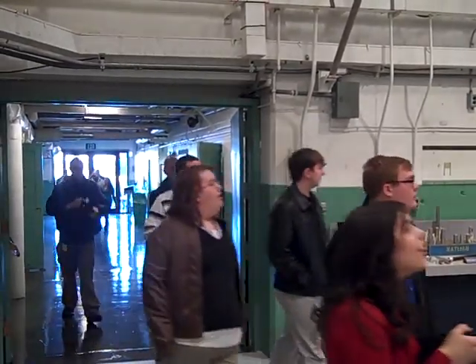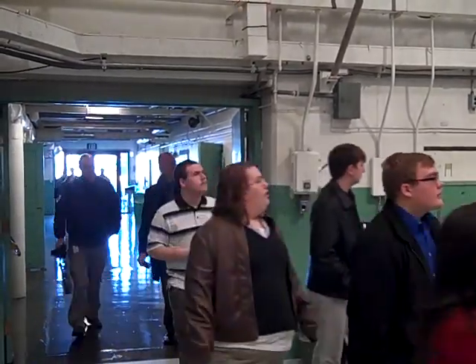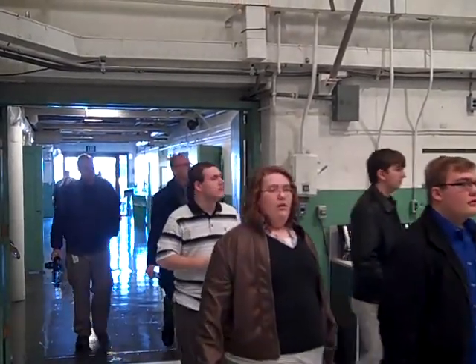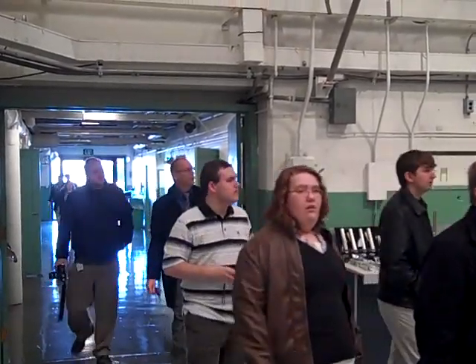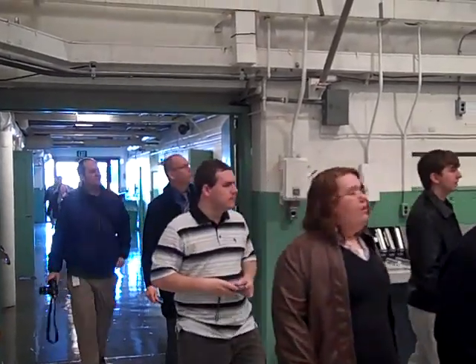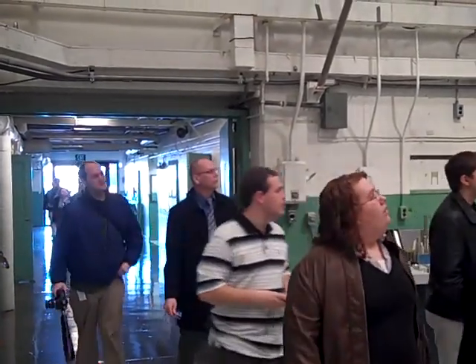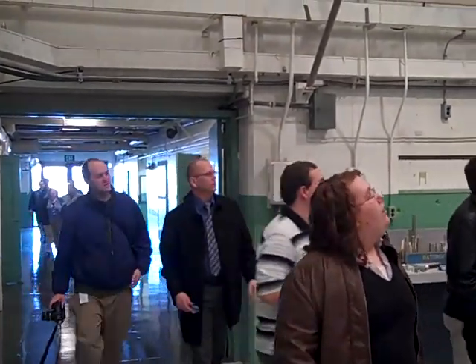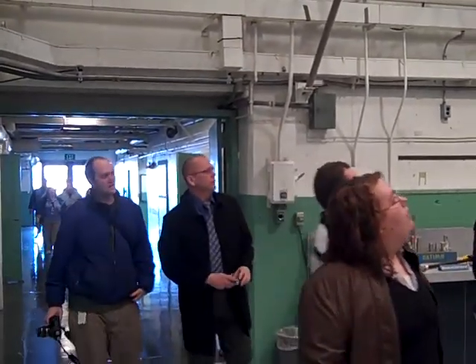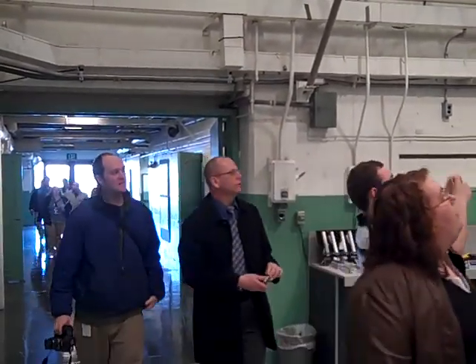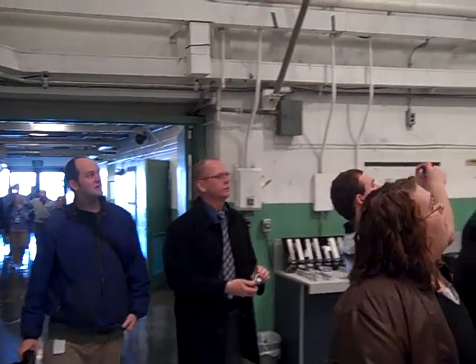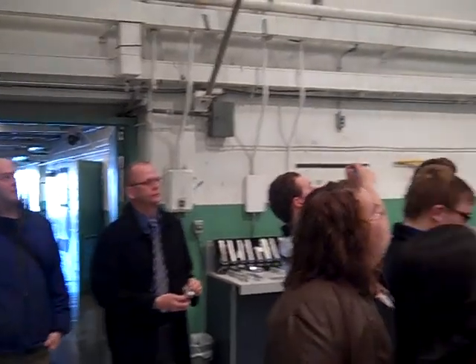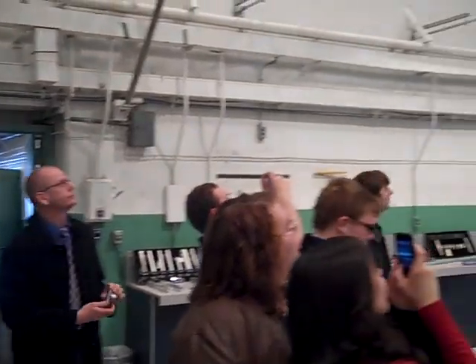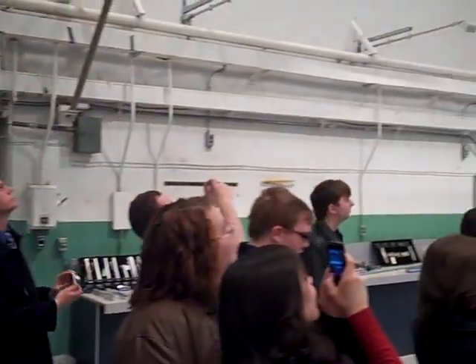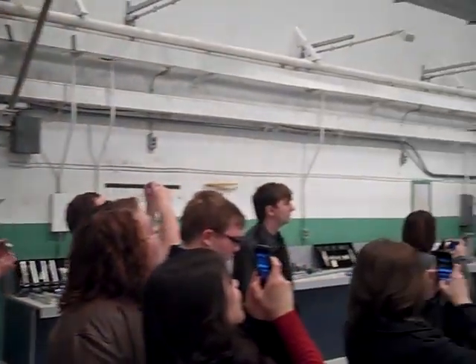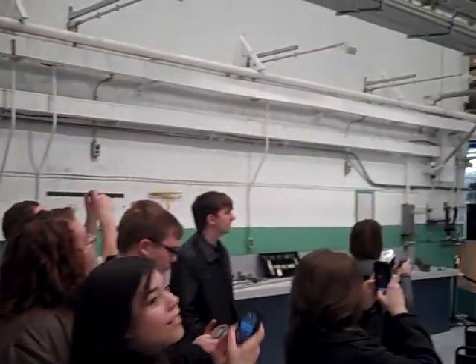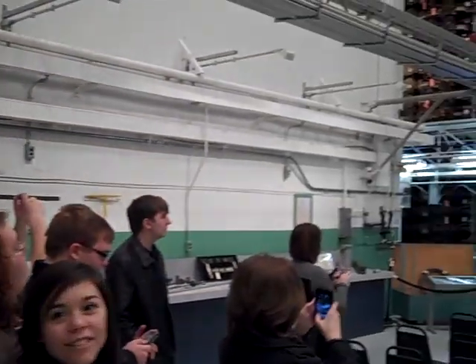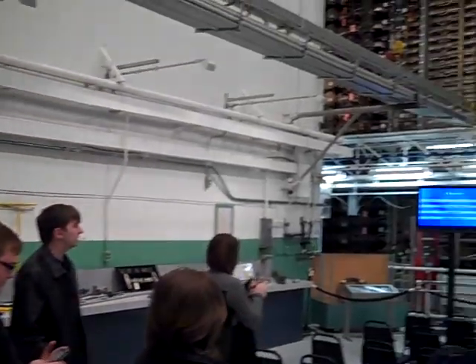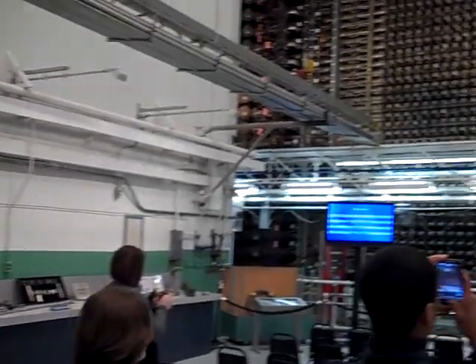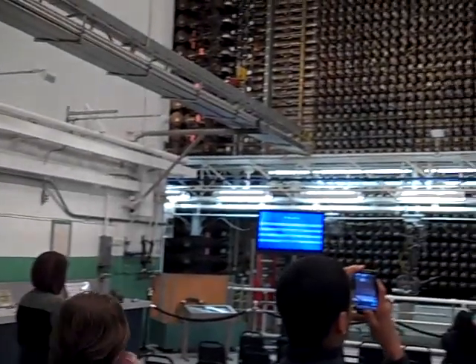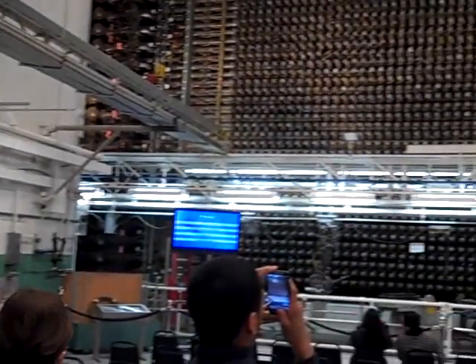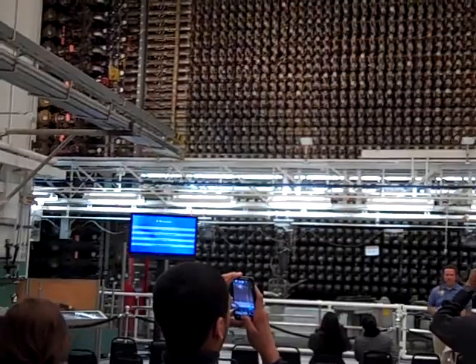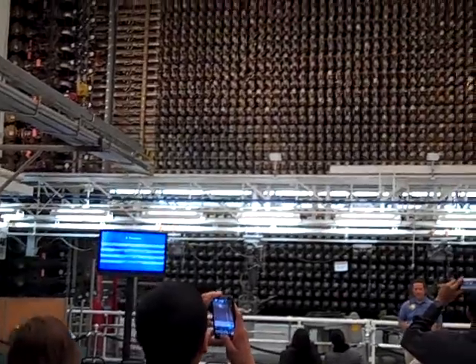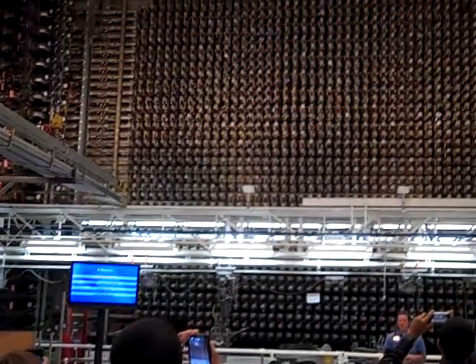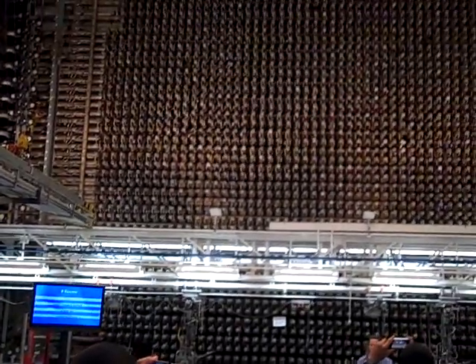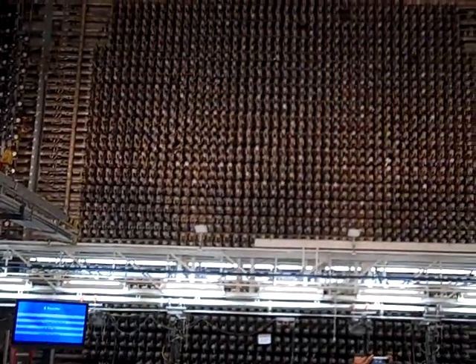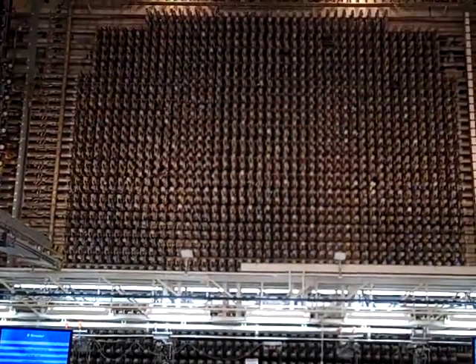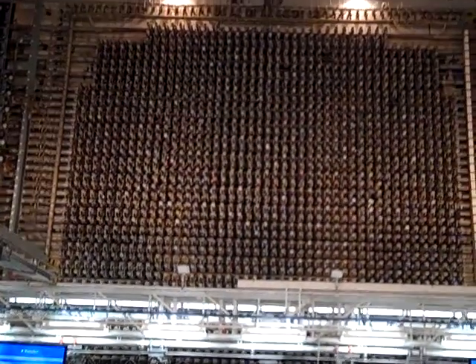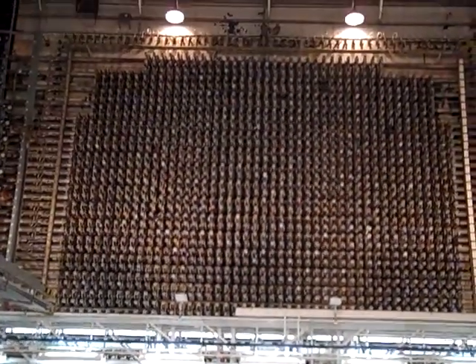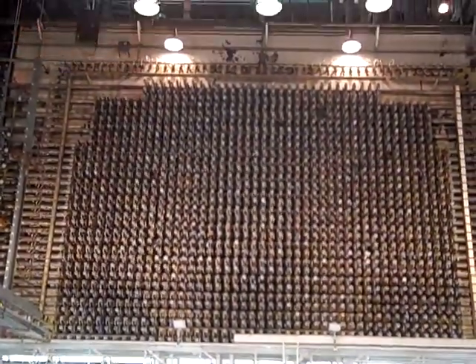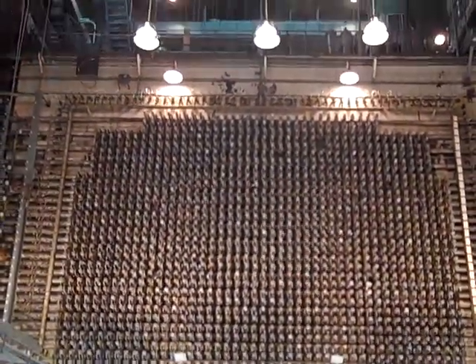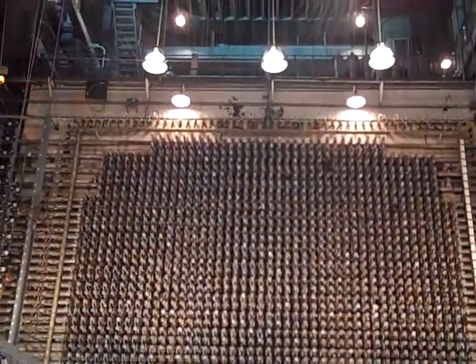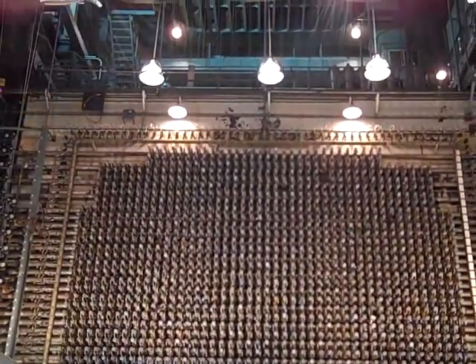Pretty okay. Wow. Oh wow. This is the reactor core. This is the front face of the reactor. You can see the loading side of the rear. That's good. Yeah. So good.